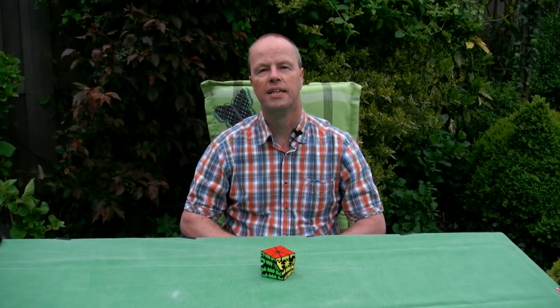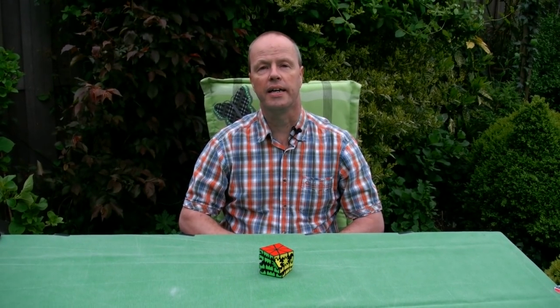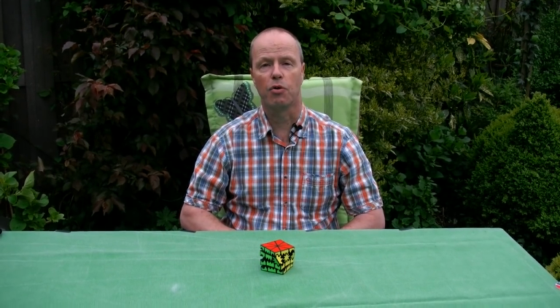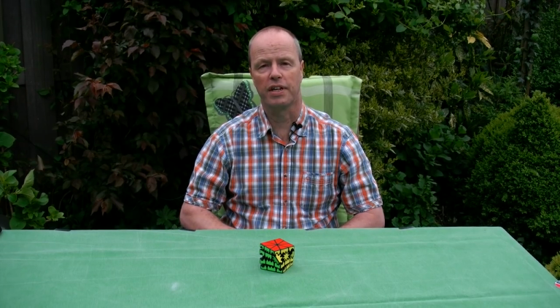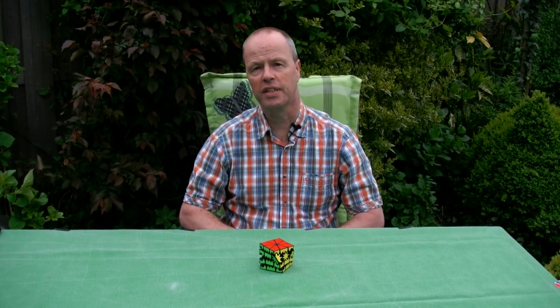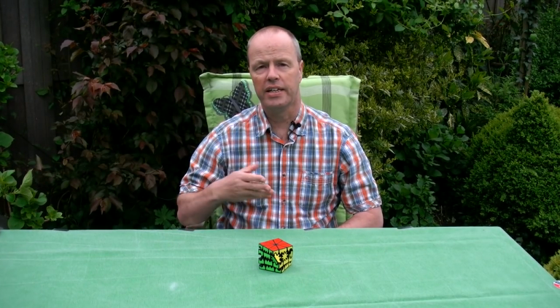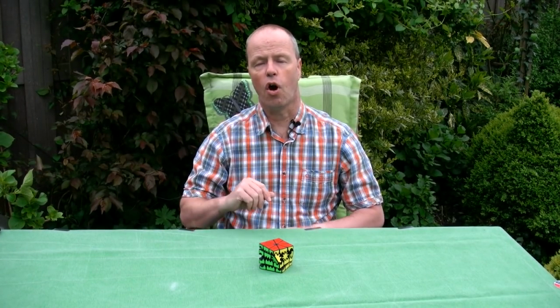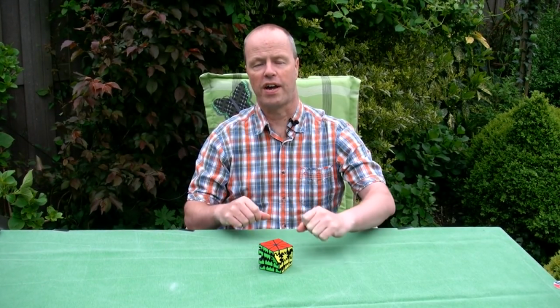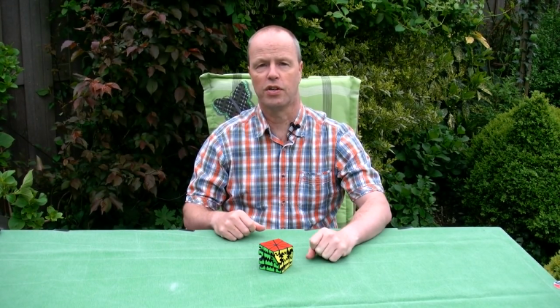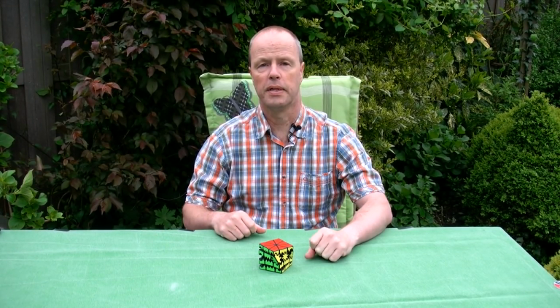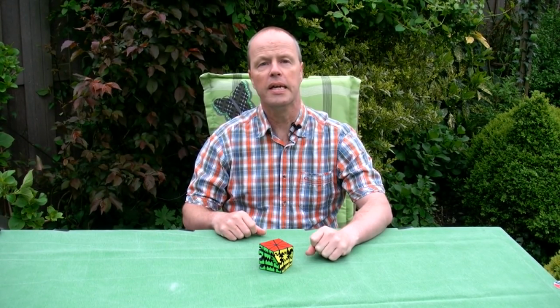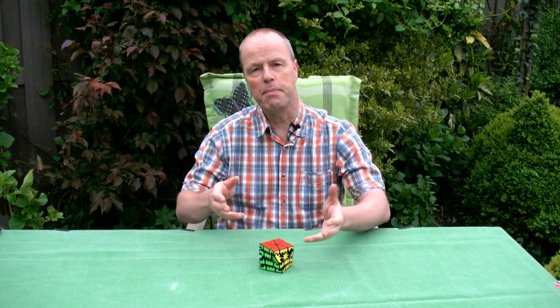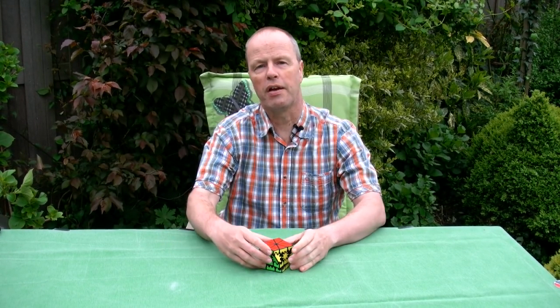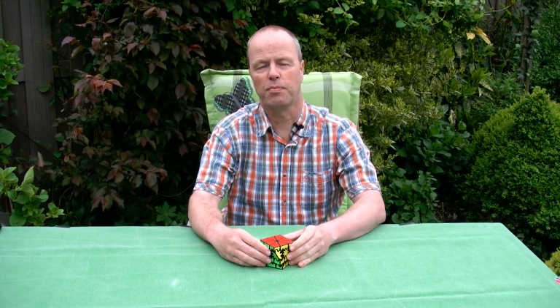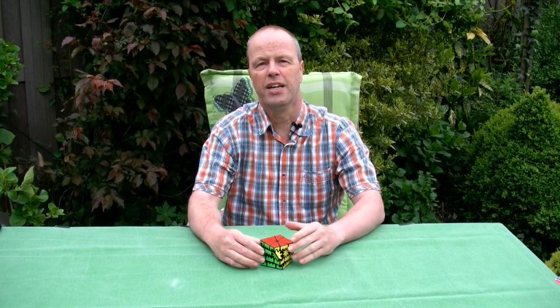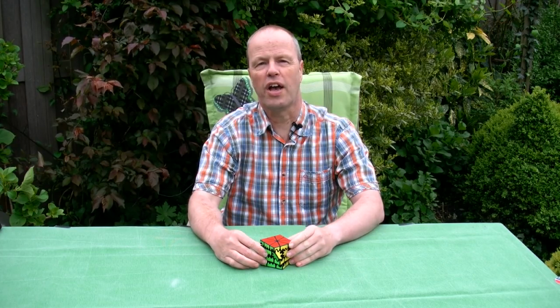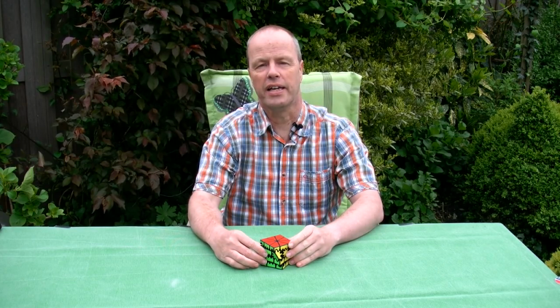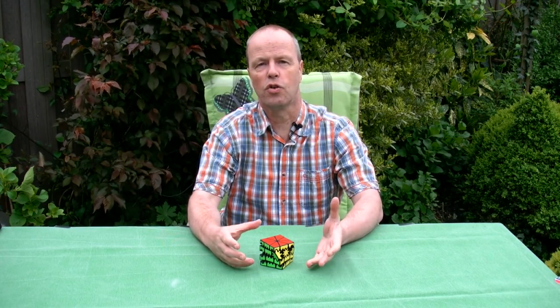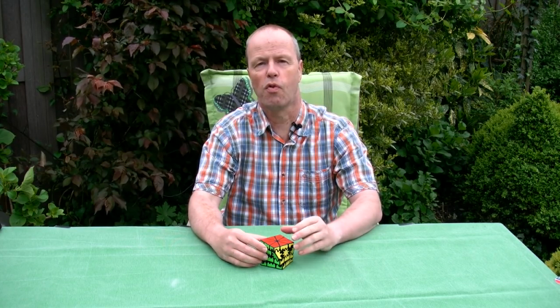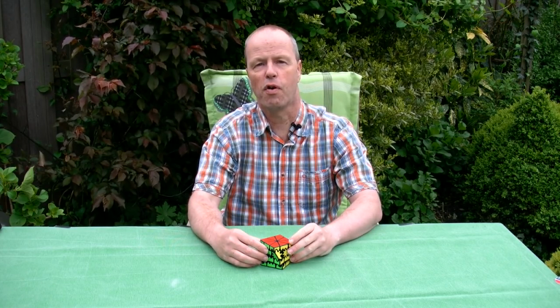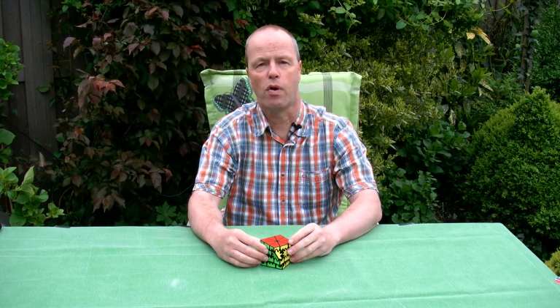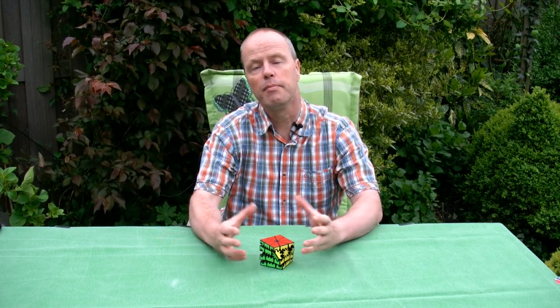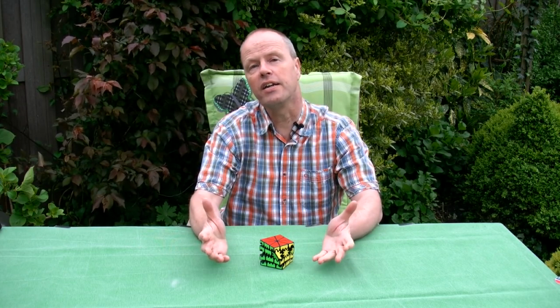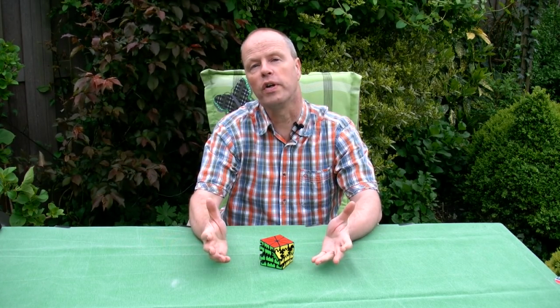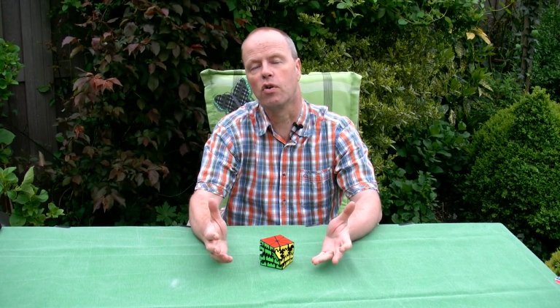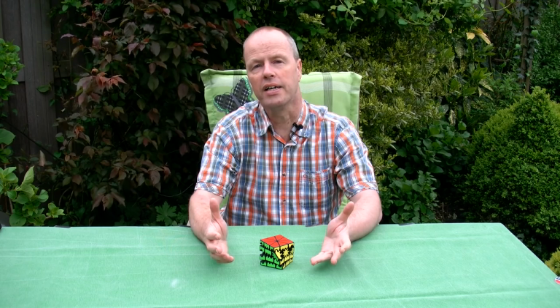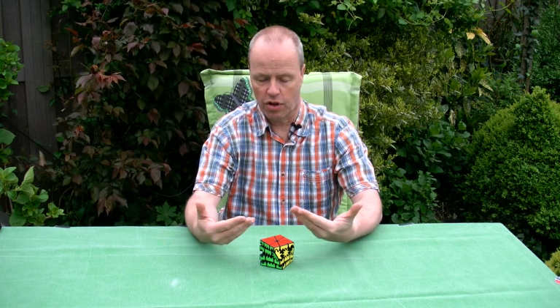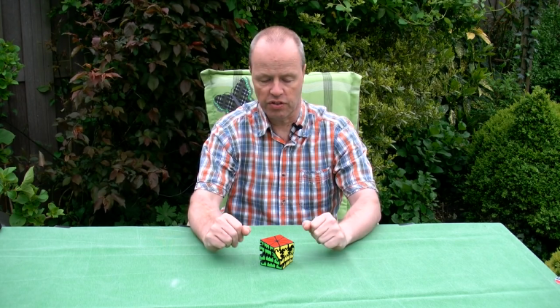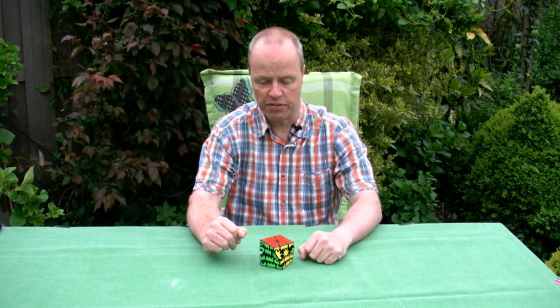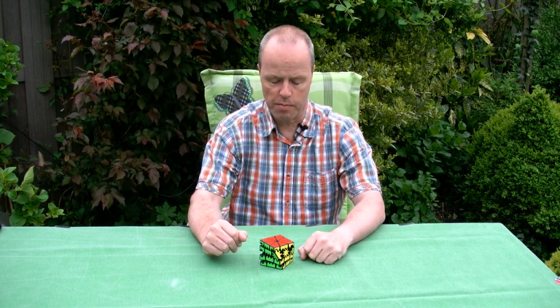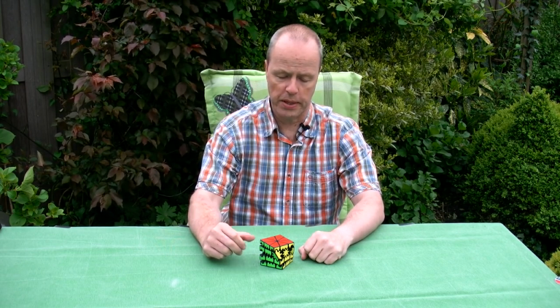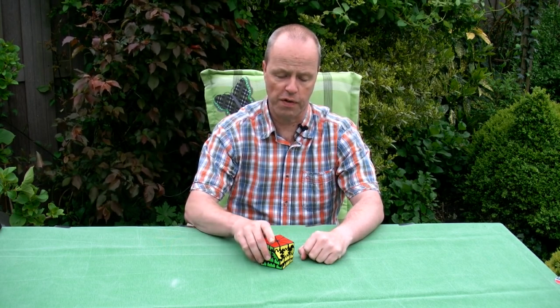Hi, I'm Oscar van Deventer, and this is the Overdrive Cube. Many people have asked me to design a gear cube 4x4x4, but I didn't know what it would look like, so this is the best I've come up with so far.